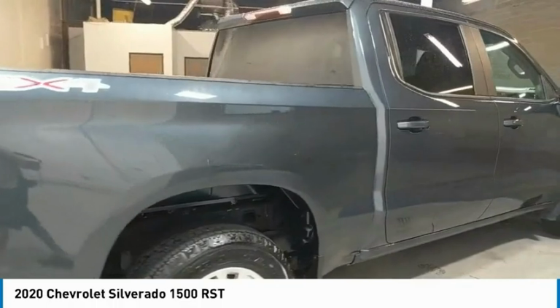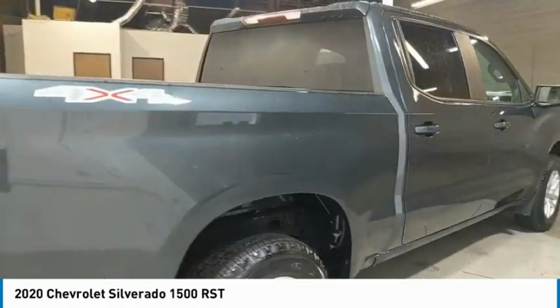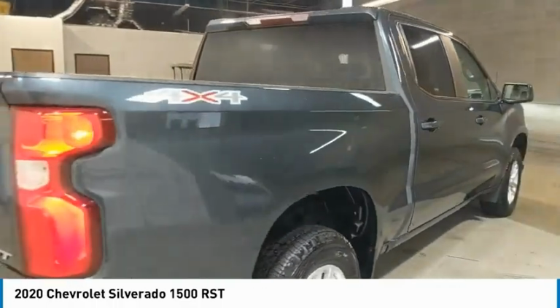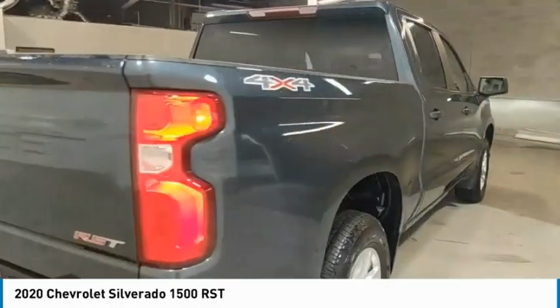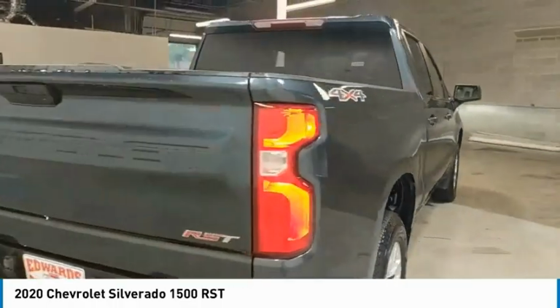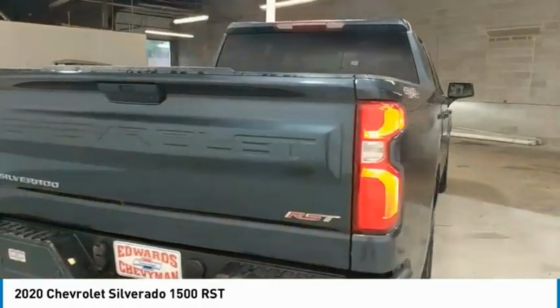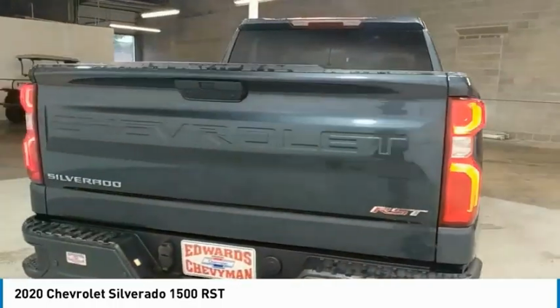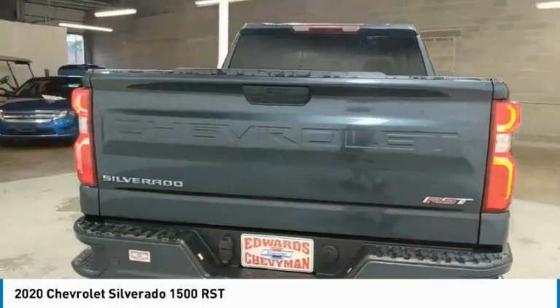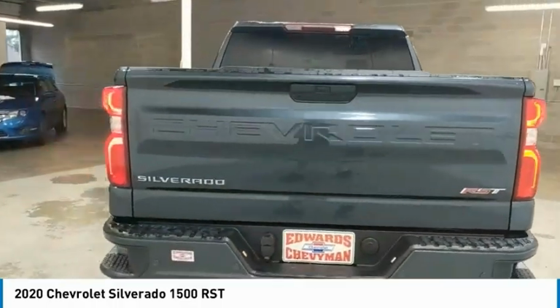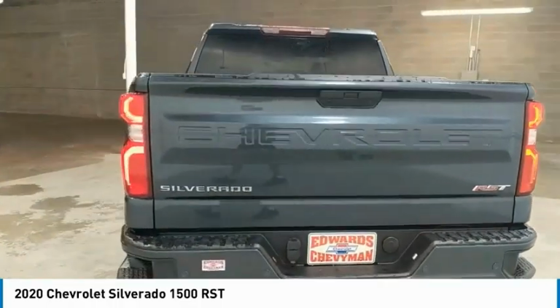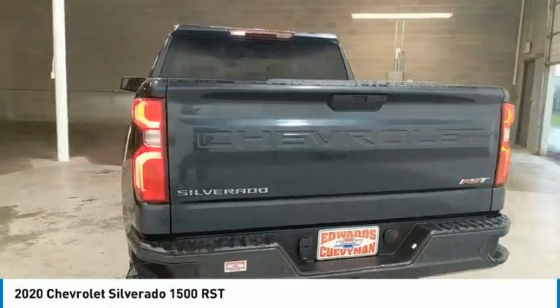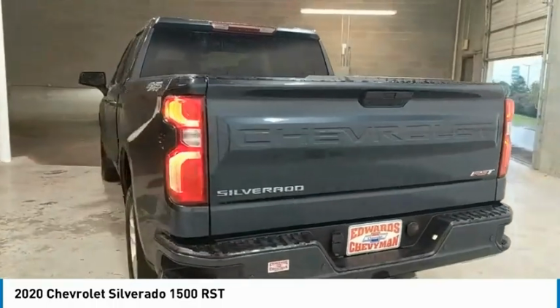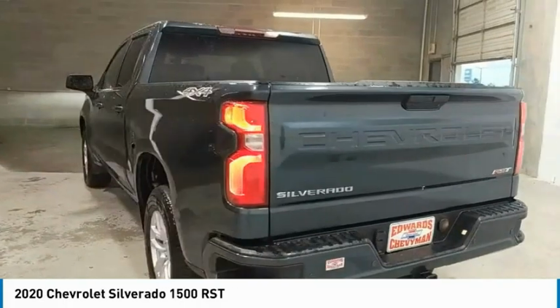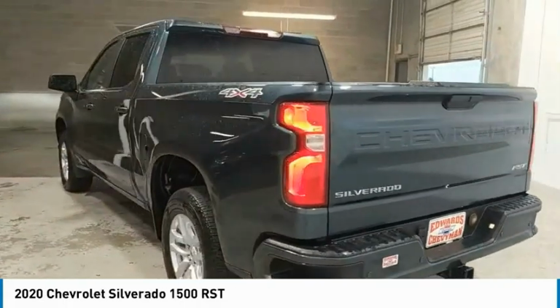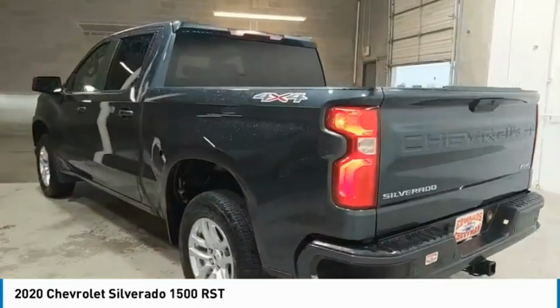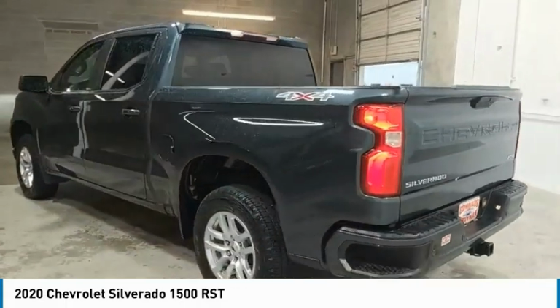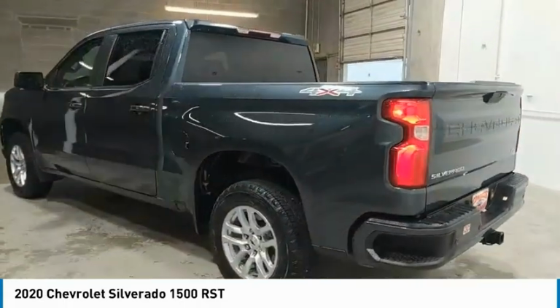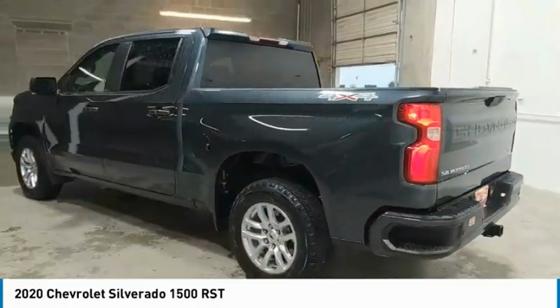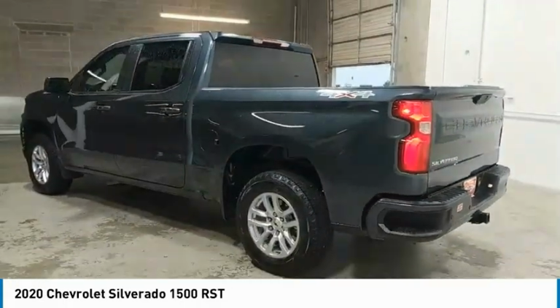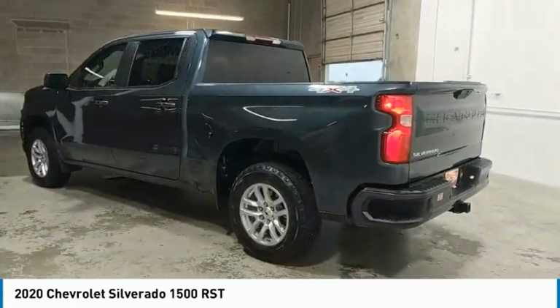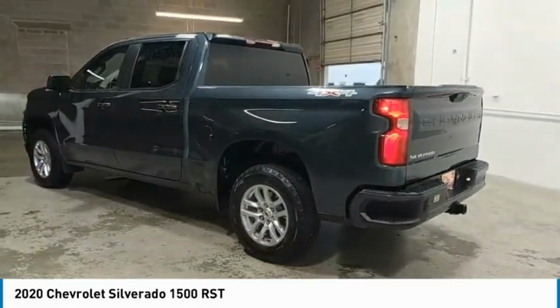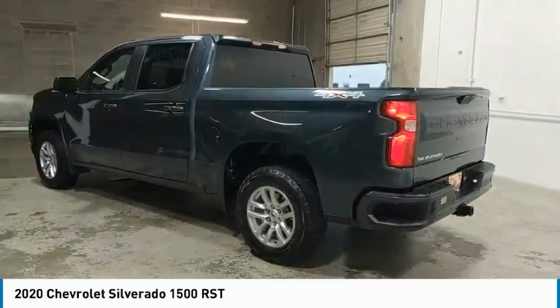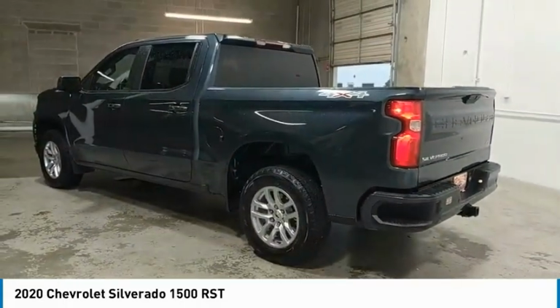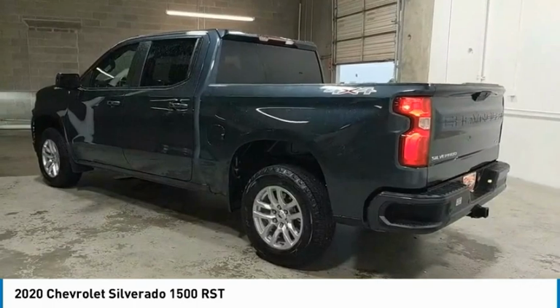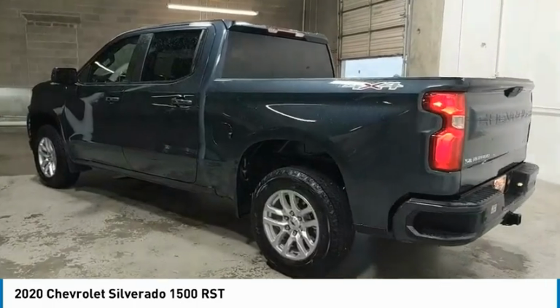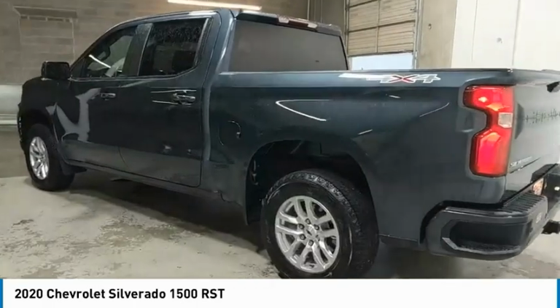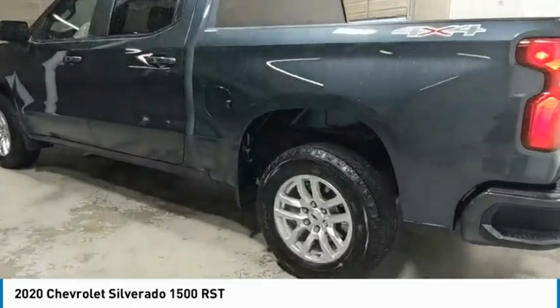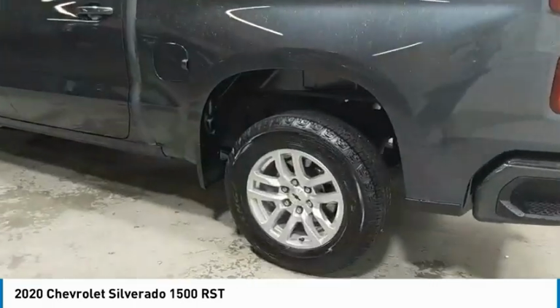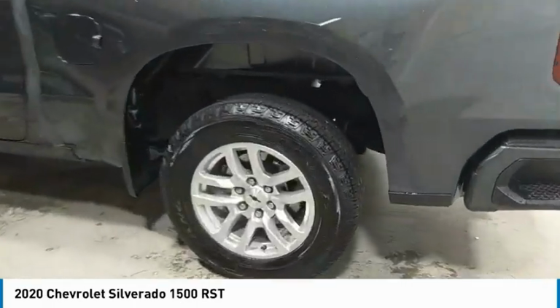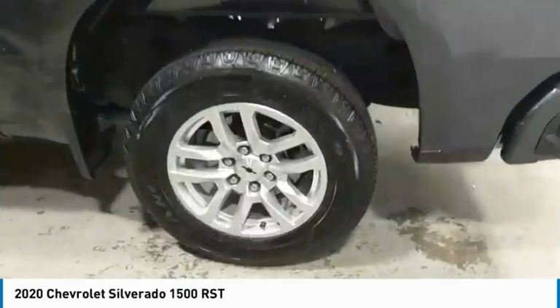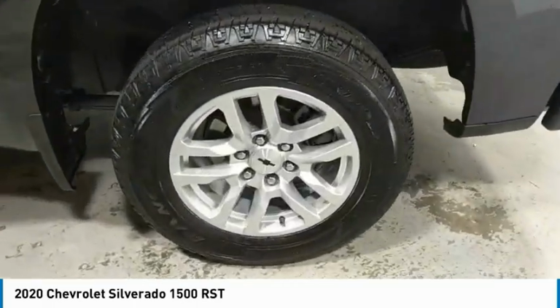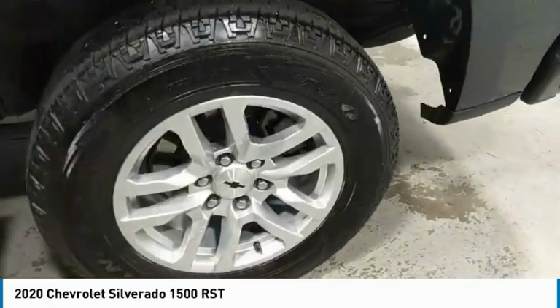Here are some of this vehicle's great options: bedliner, aluminum wheels, heated side mirrors, traction control, daytime running lights, remote keyless entry, fog lights, mirror memory, backup camera, push-button start.